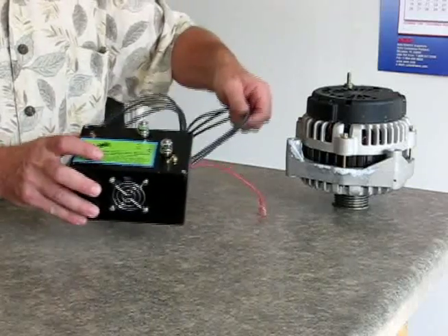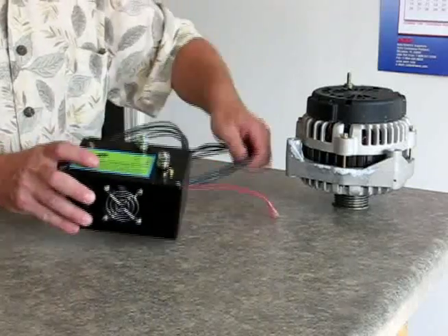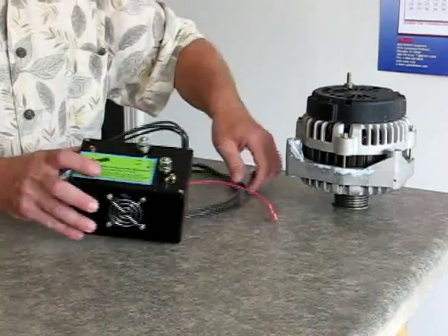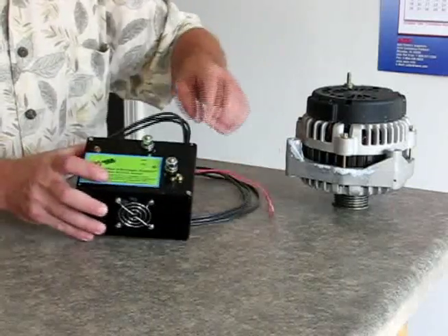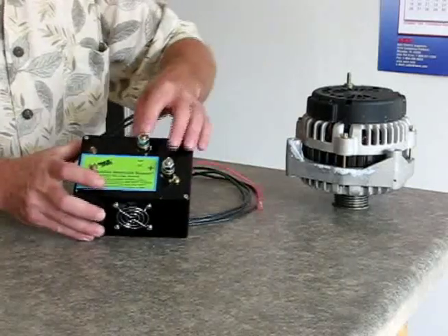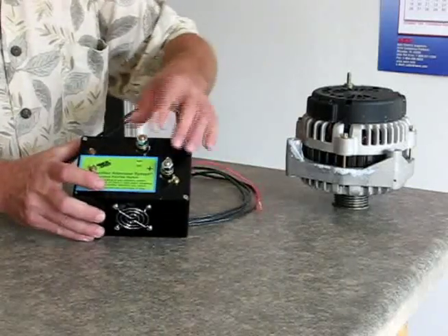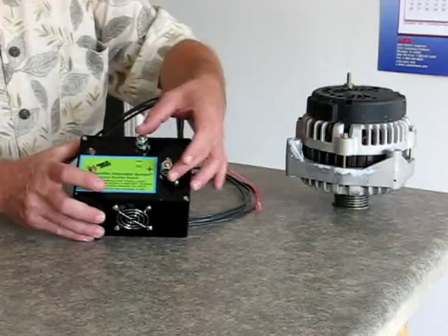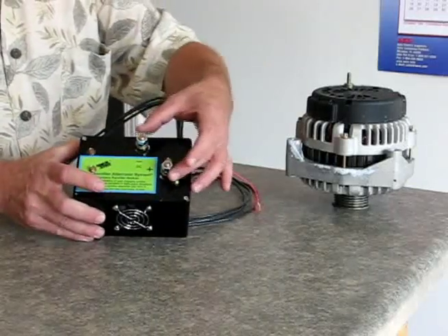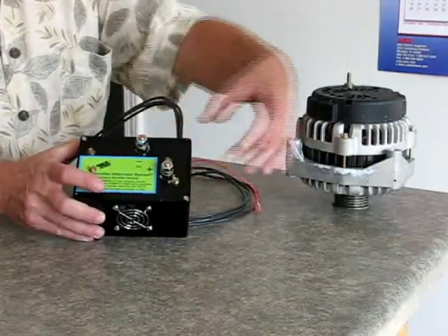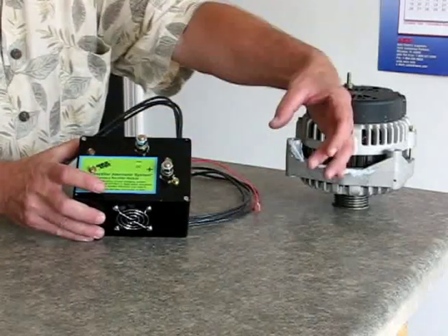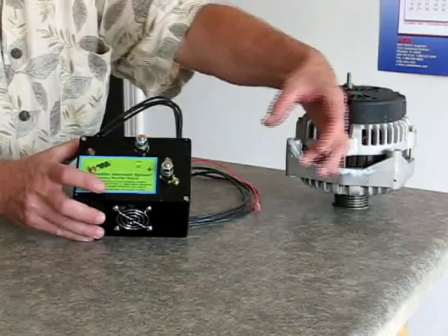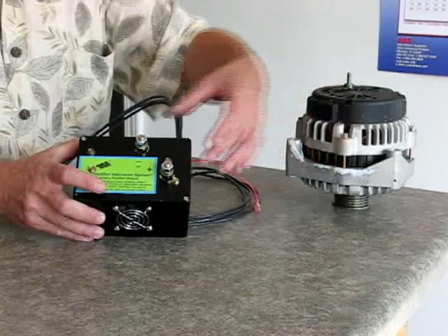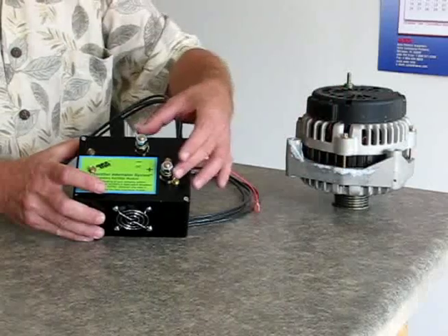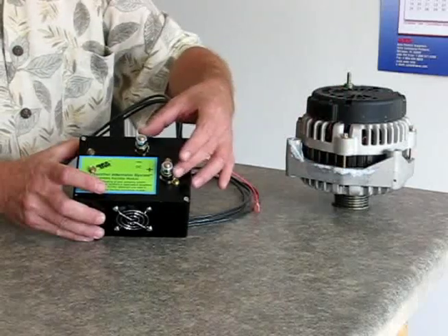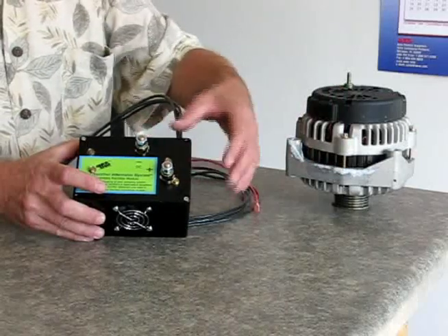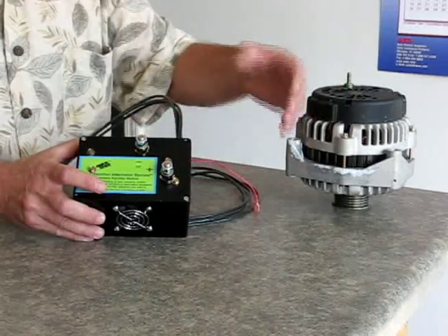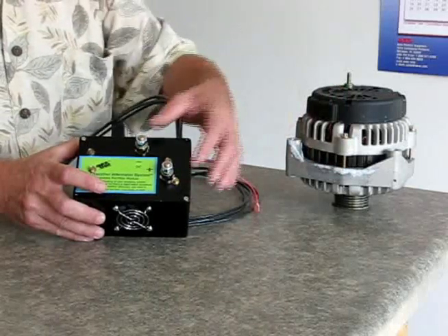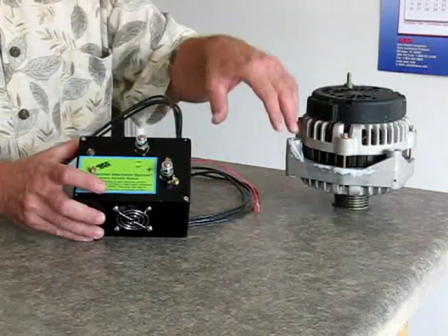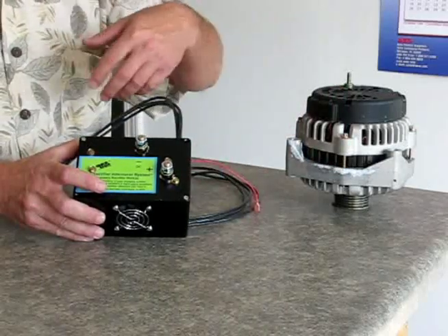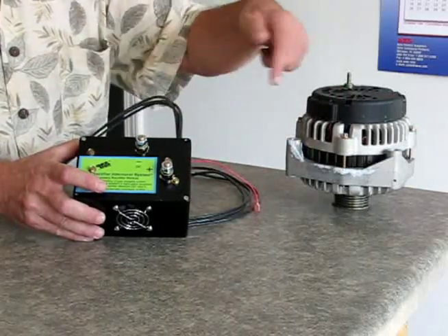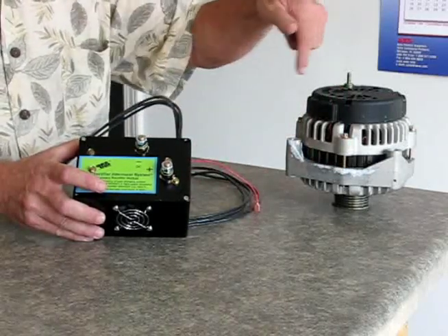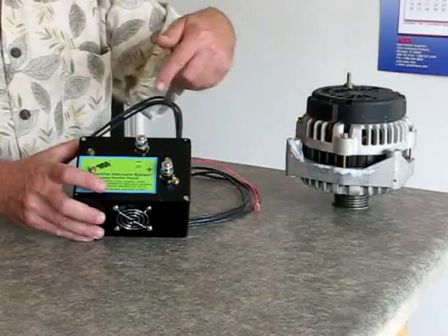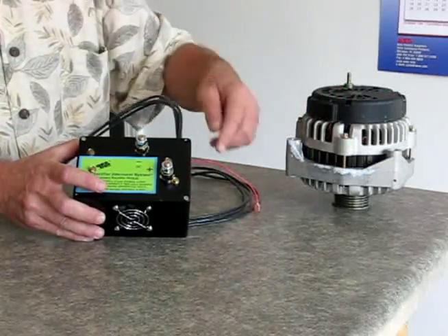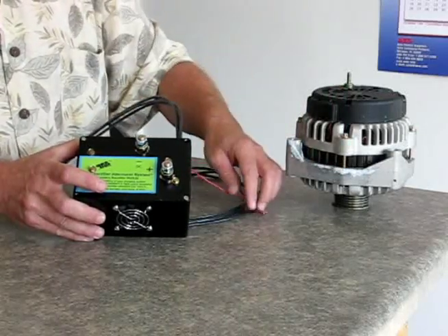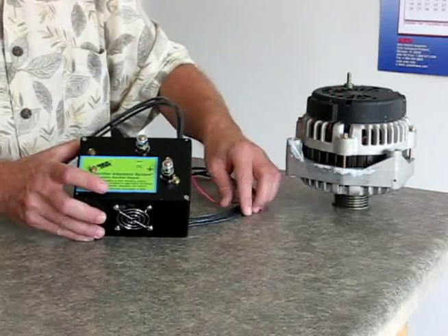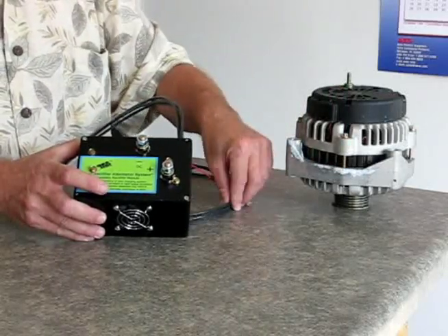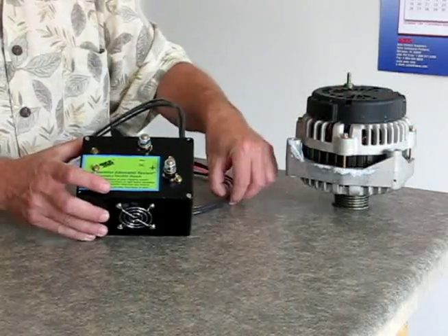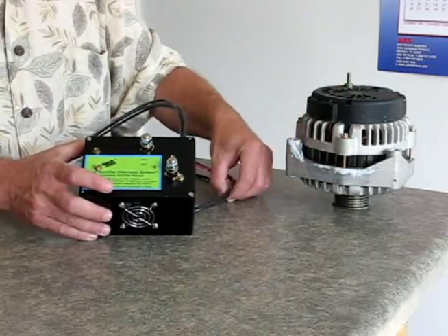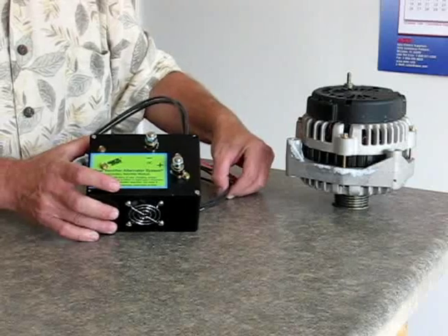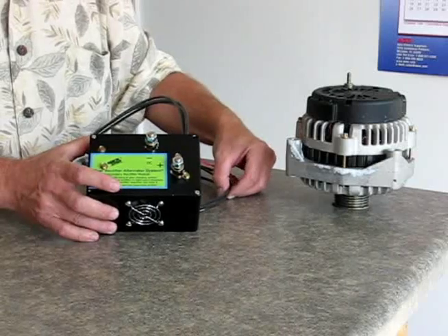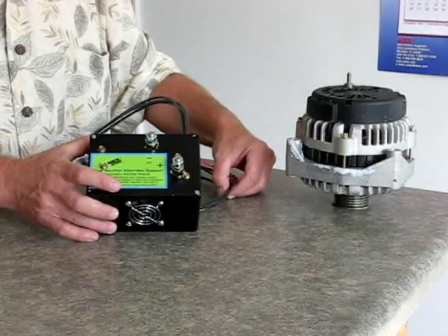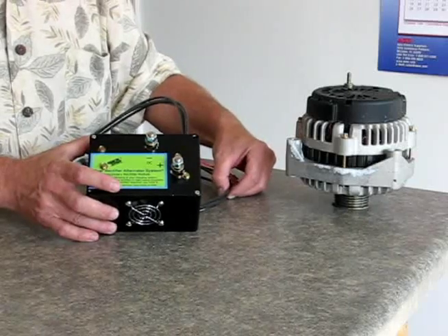Remote location. It has negative and positive. You would also hook this to your battery, just like your regular alternator would. It brings the whole system around together. It works really good — it's a very, very good product.